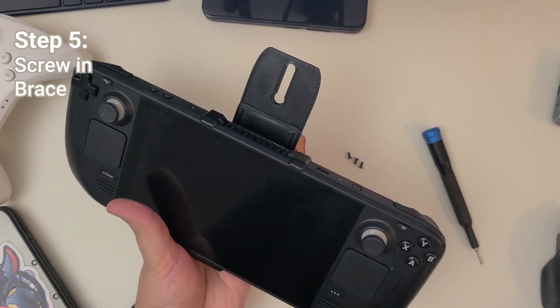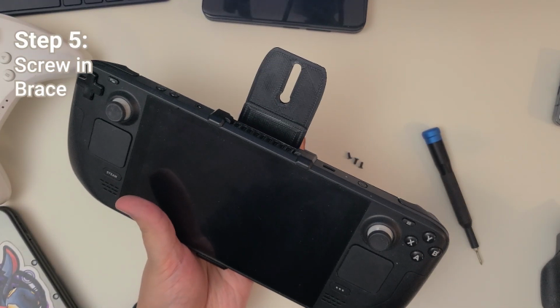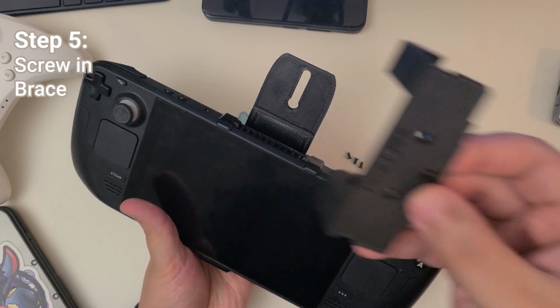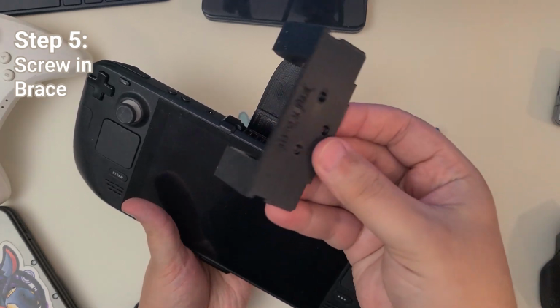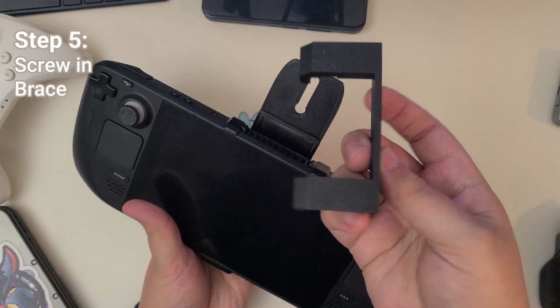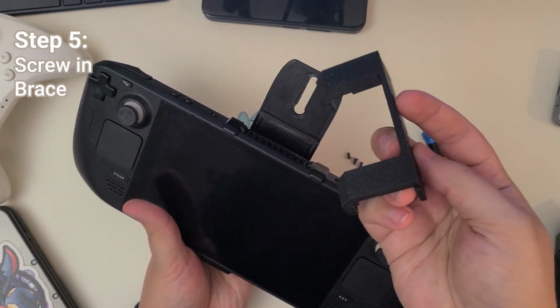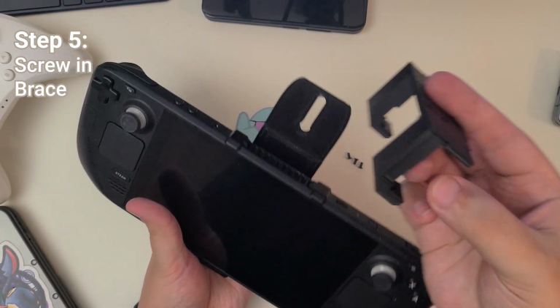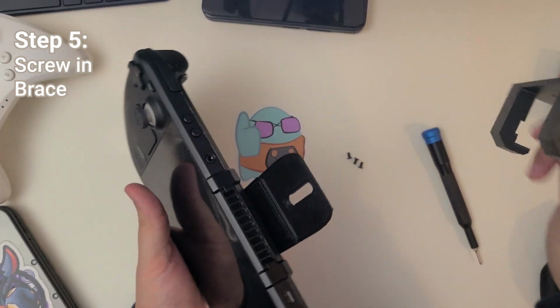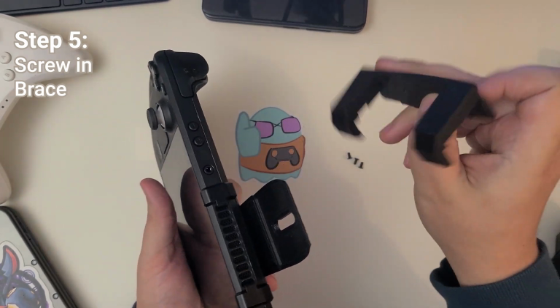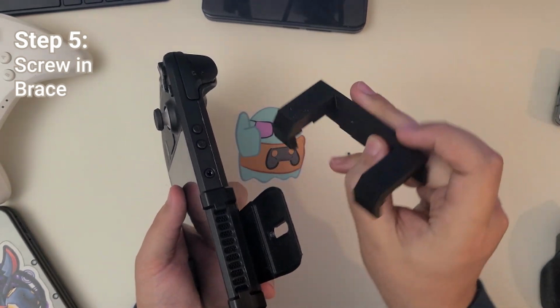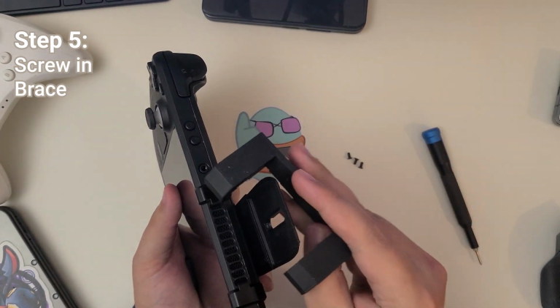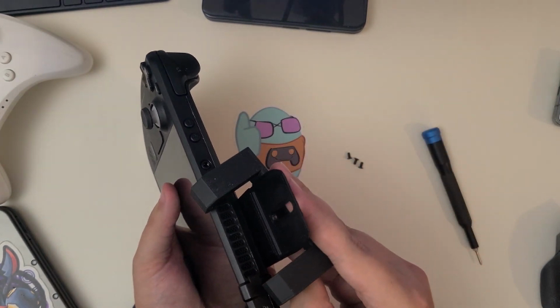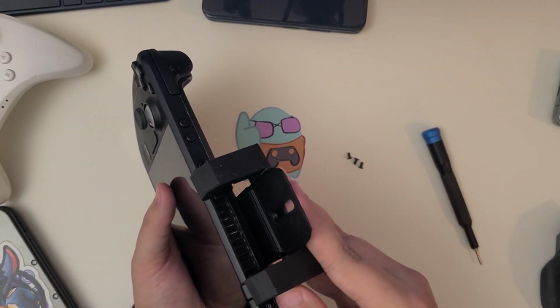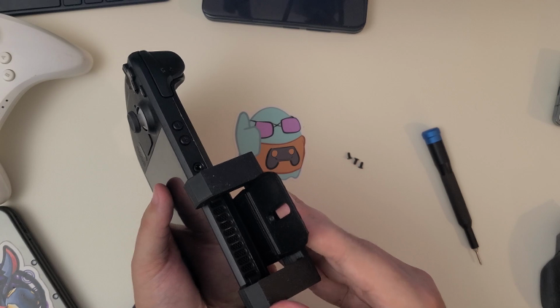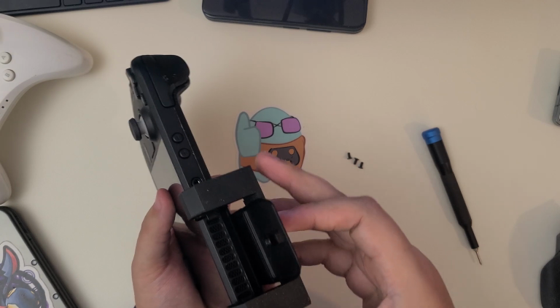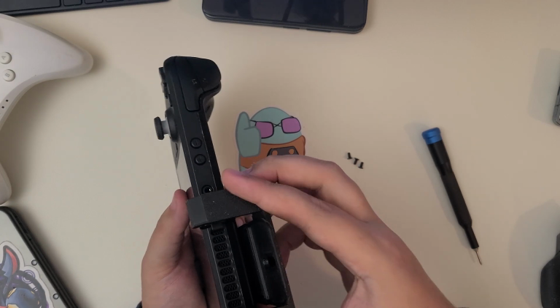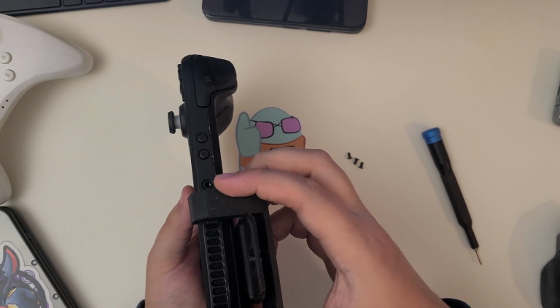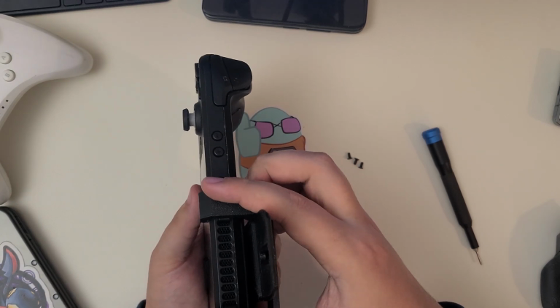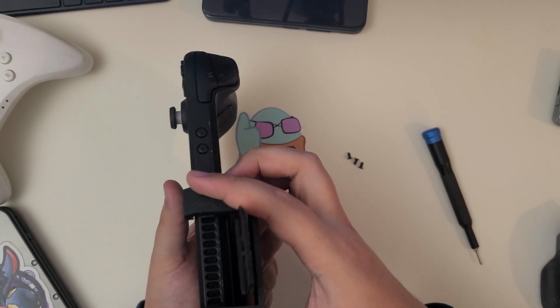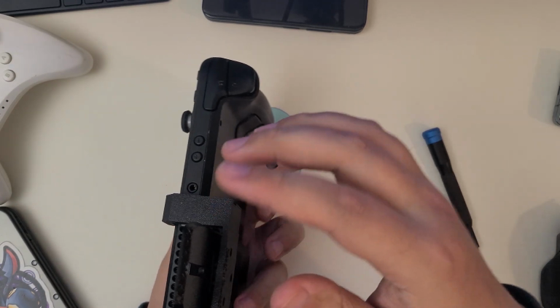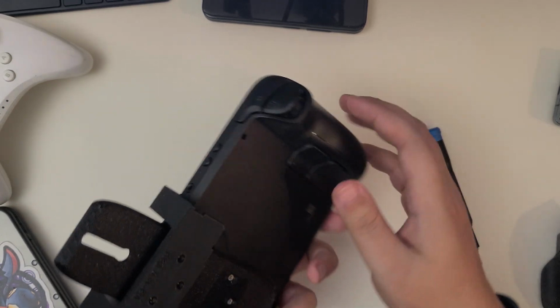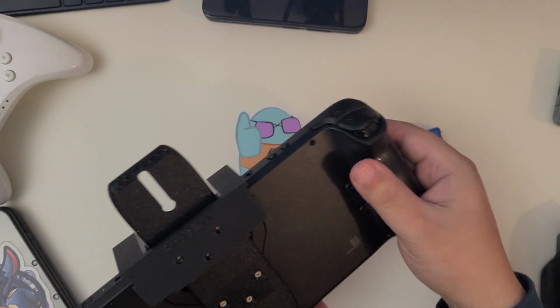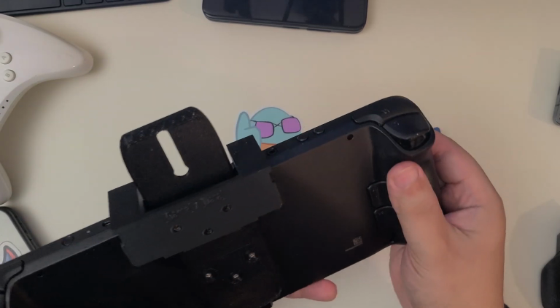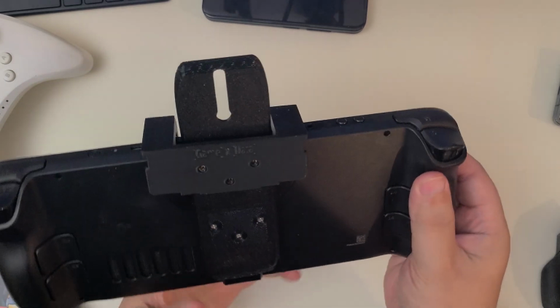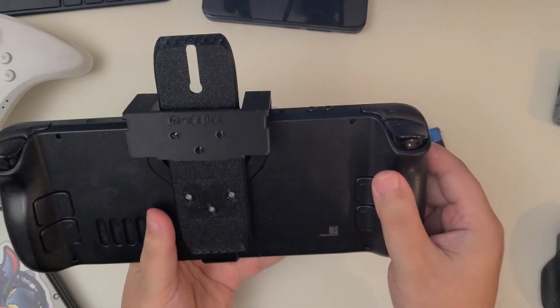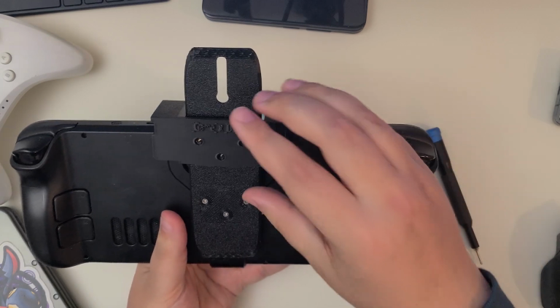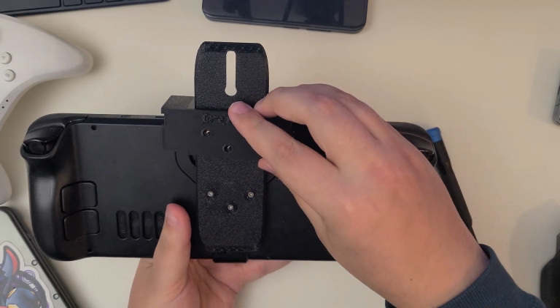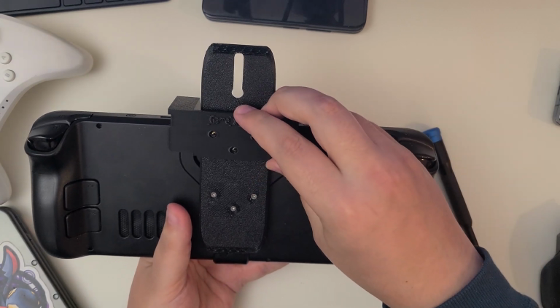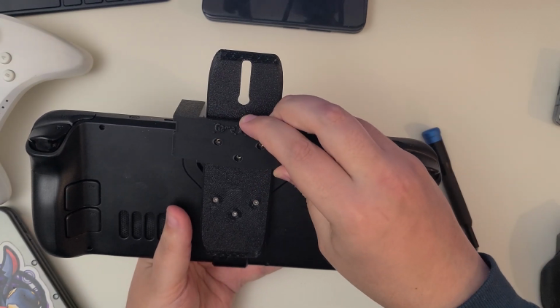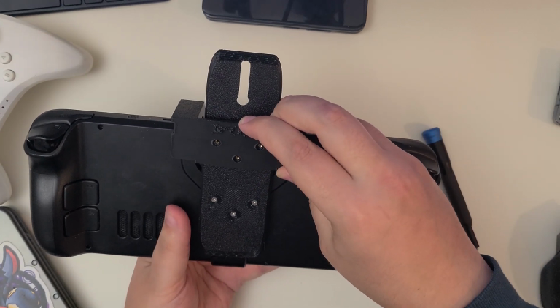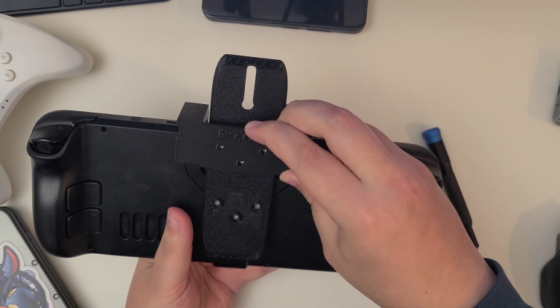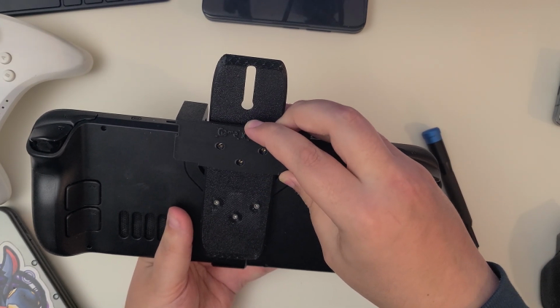Start by placing the brace on top of the Steam Deck, trying to line it up with the holes on the back, and then screw everything in. This is going to be a tight fit — that's on purpose to make sure that there's no wiggling once everything is fully in place.